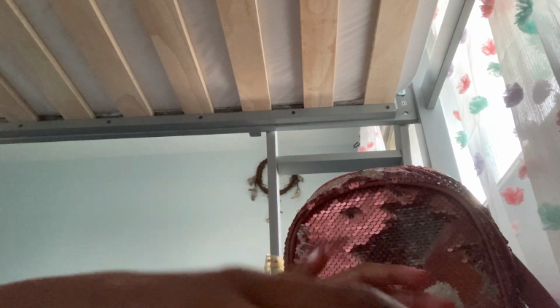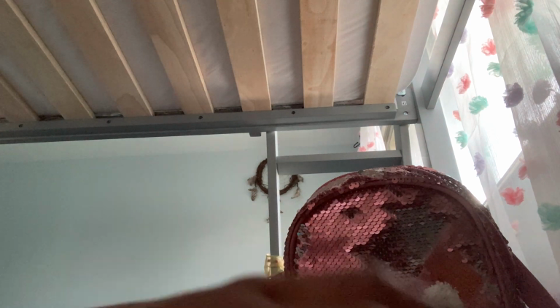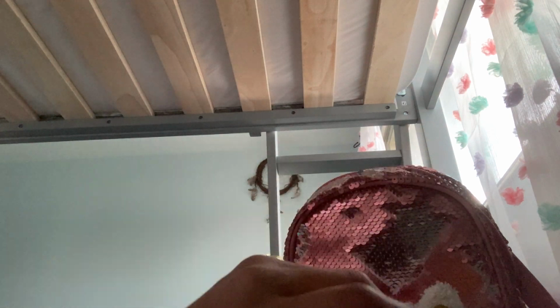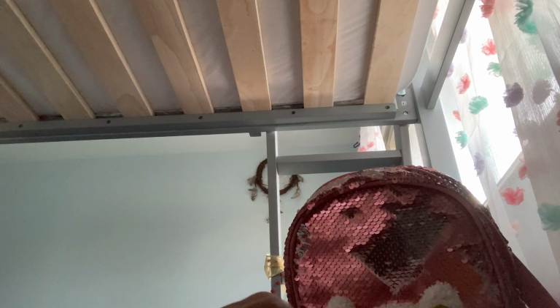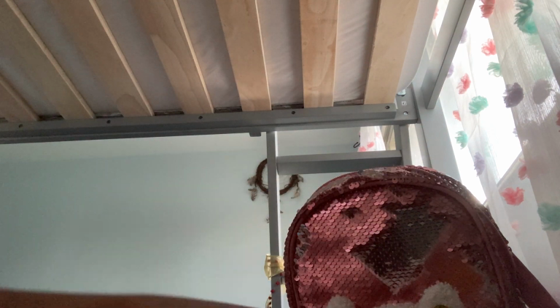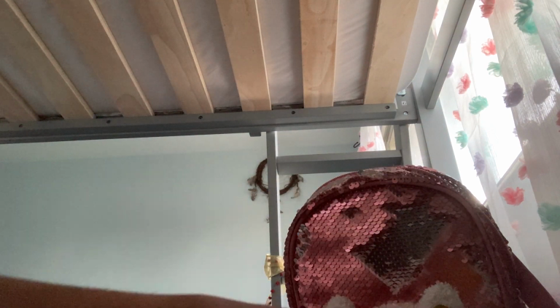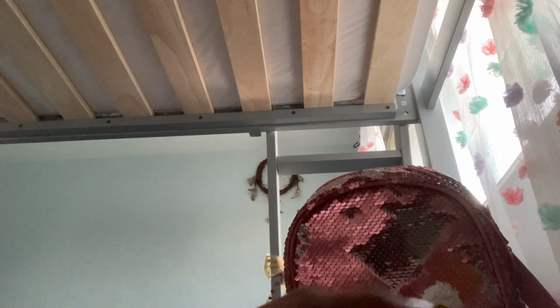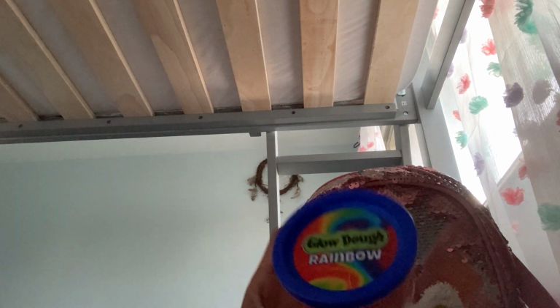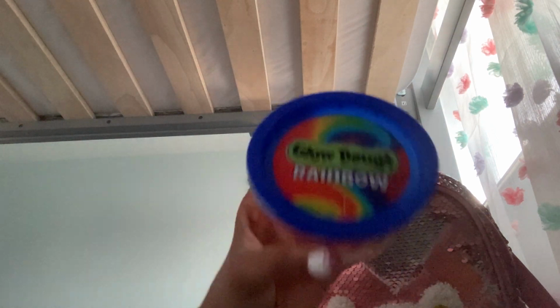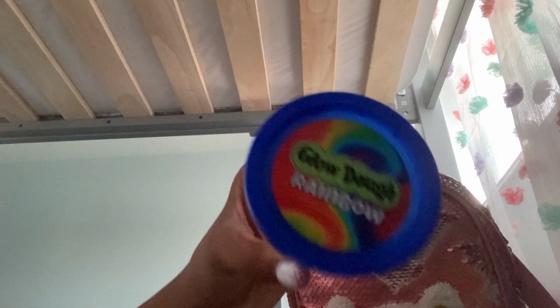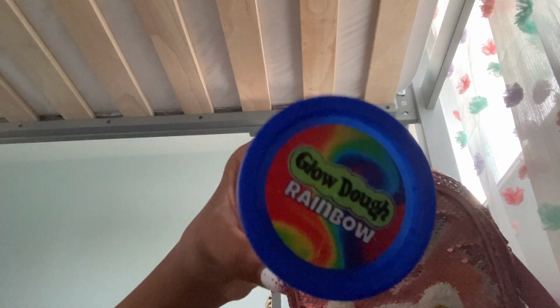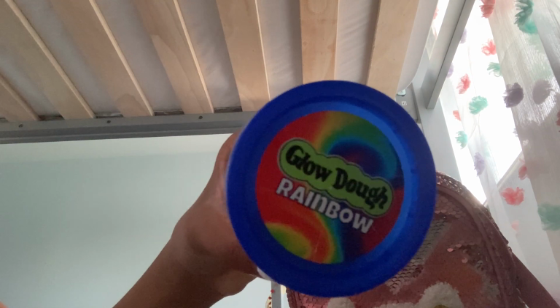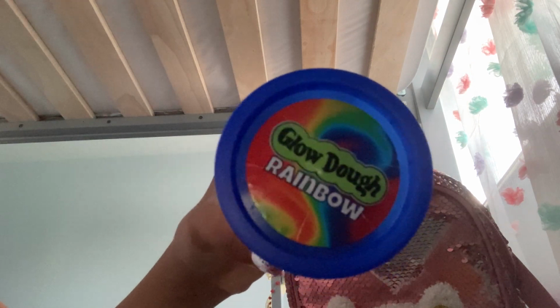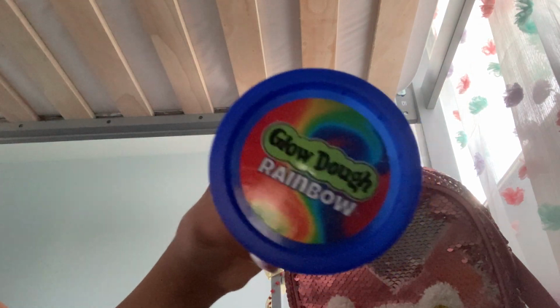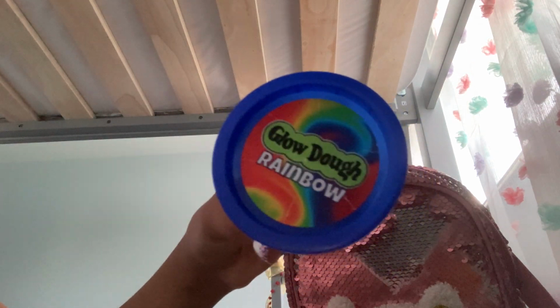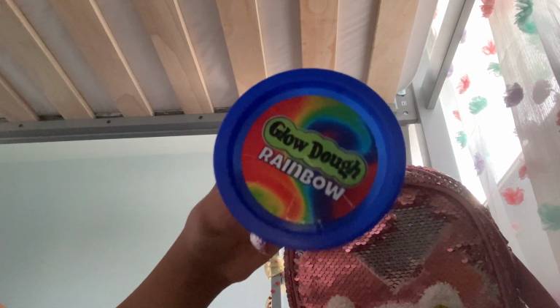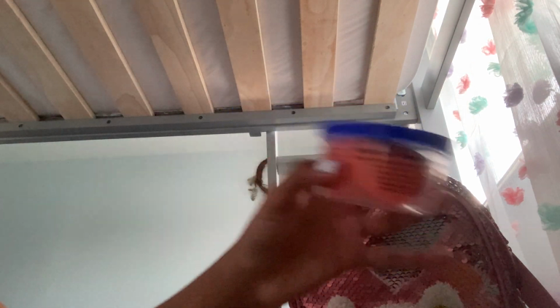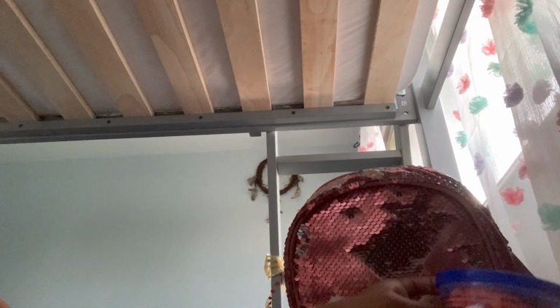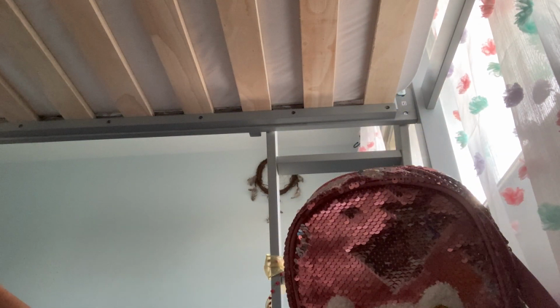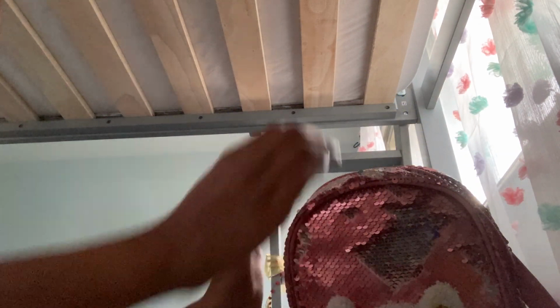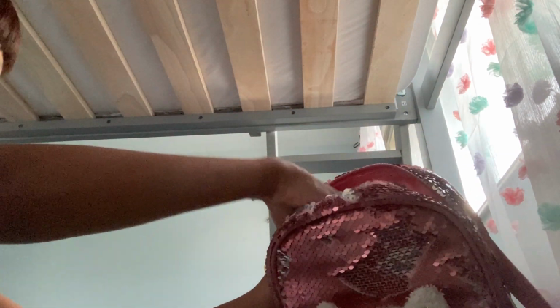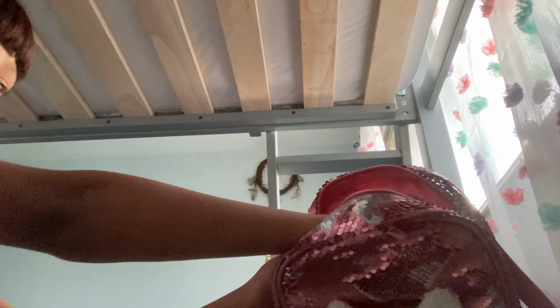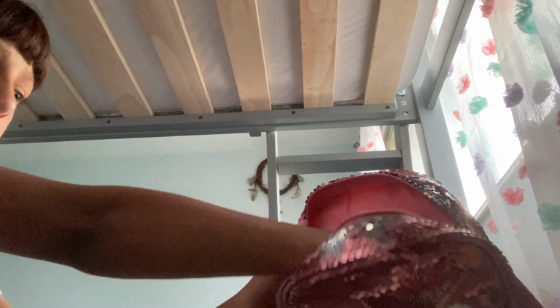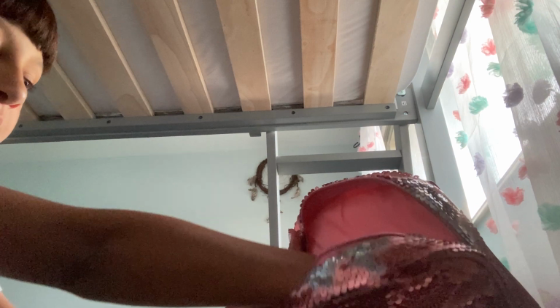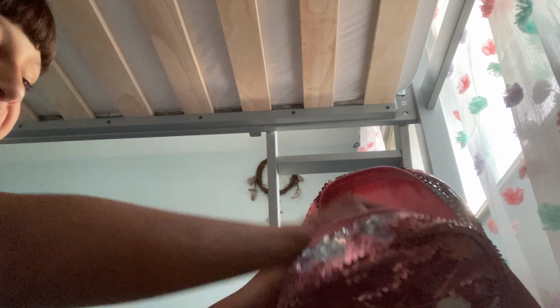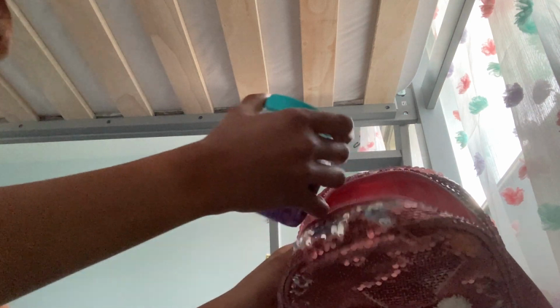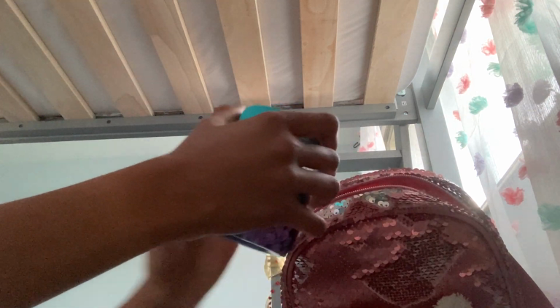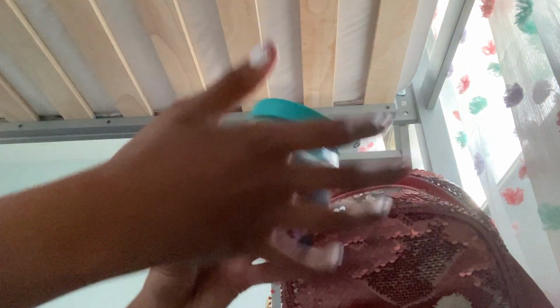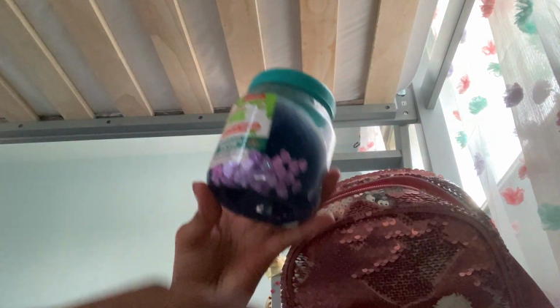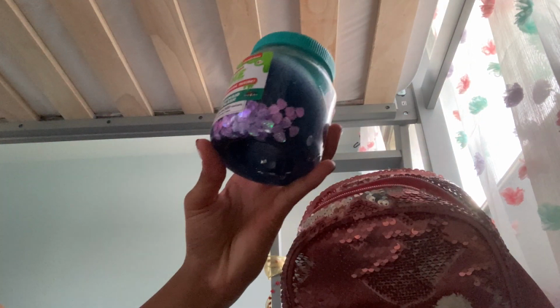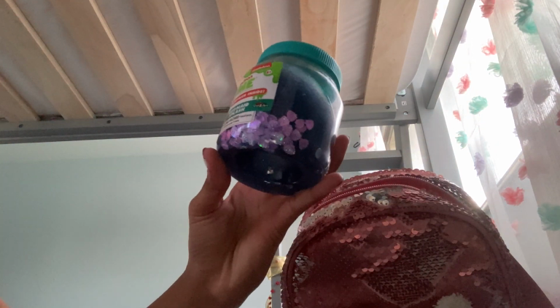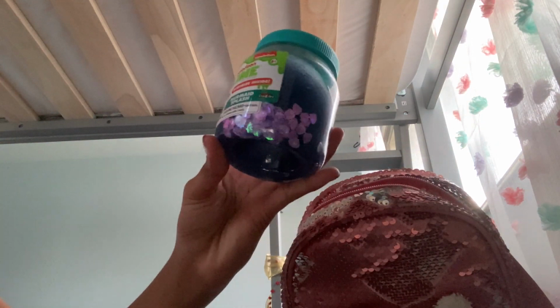I have tested it before and it does glow in the dark, so there is your Glow-Doh Rainbow.